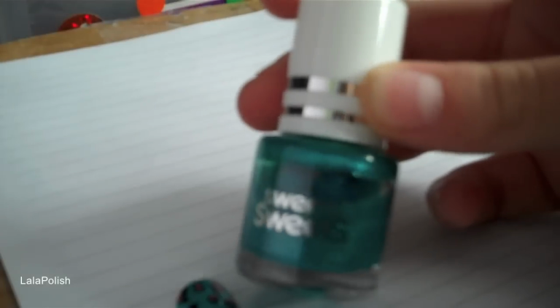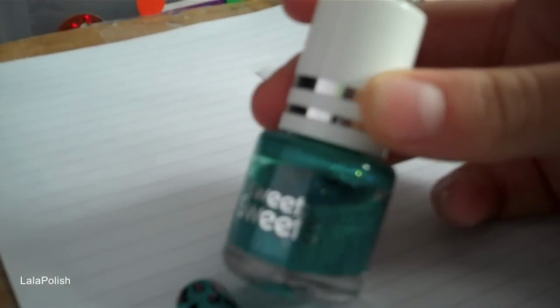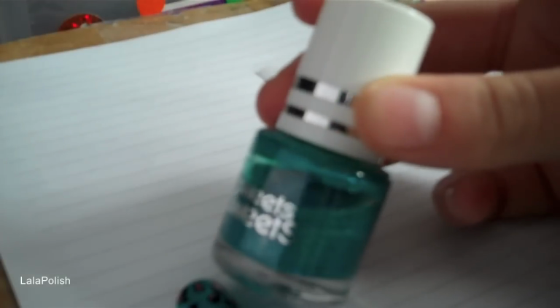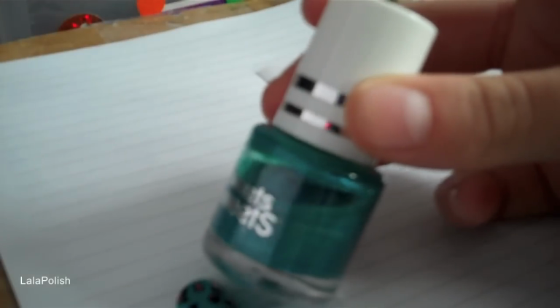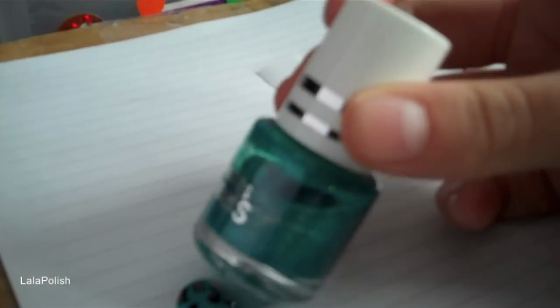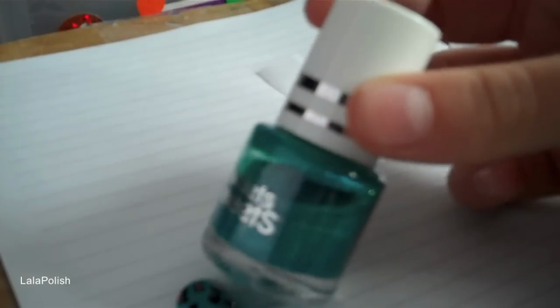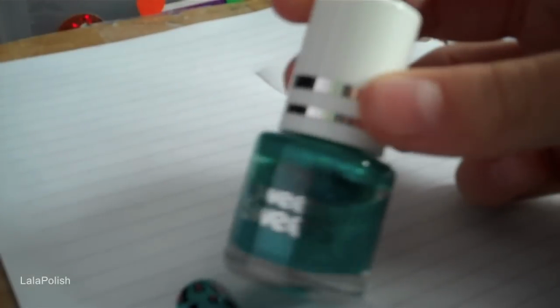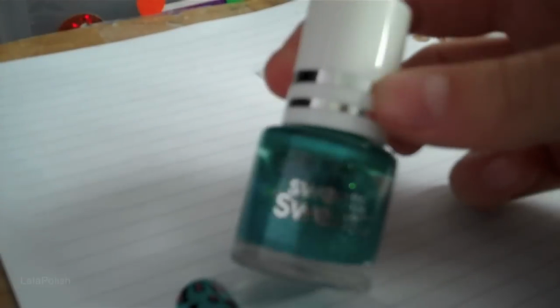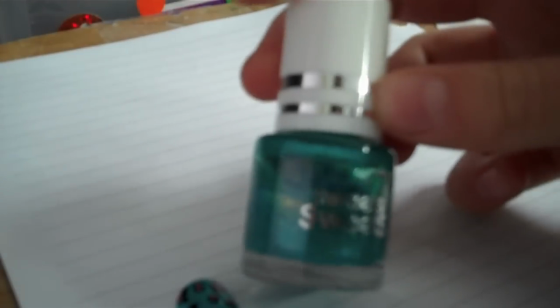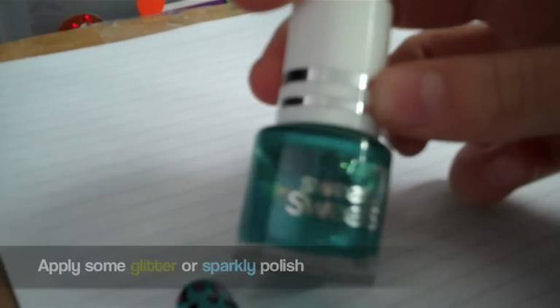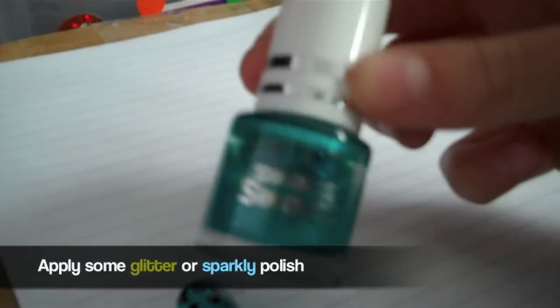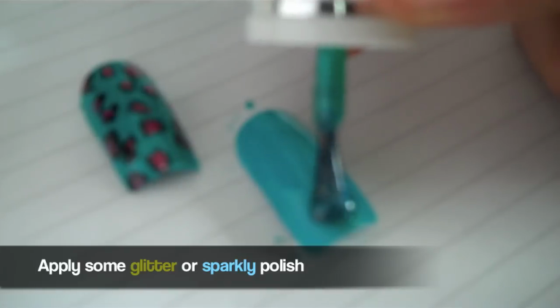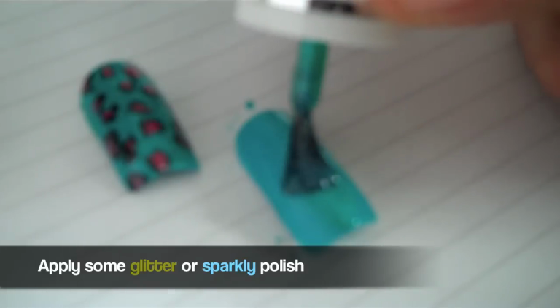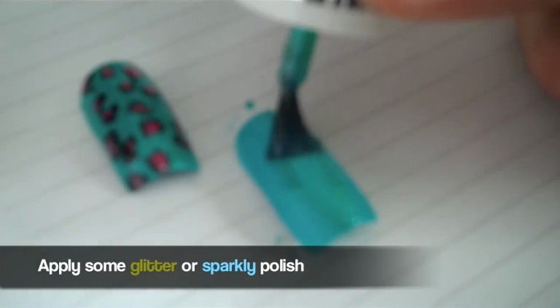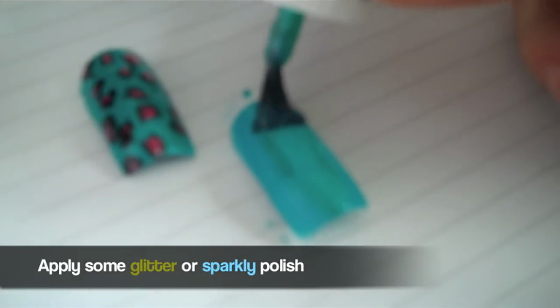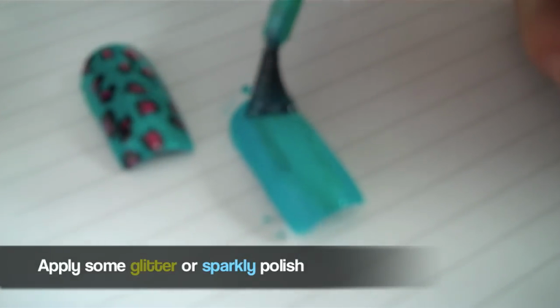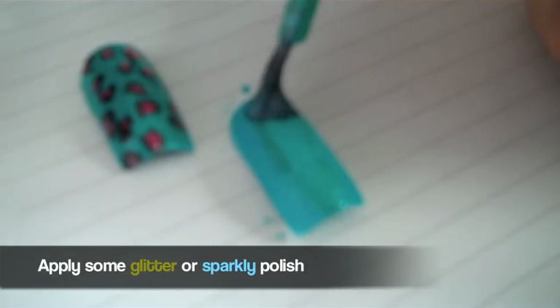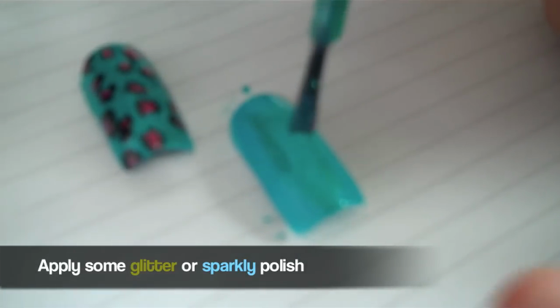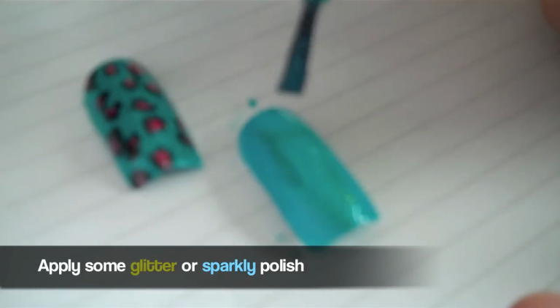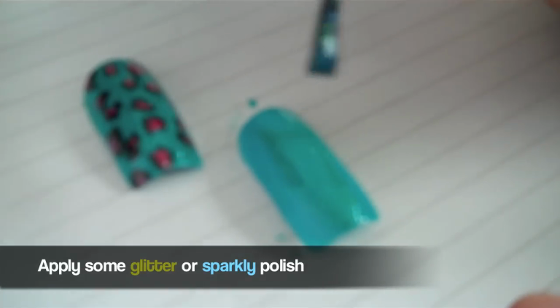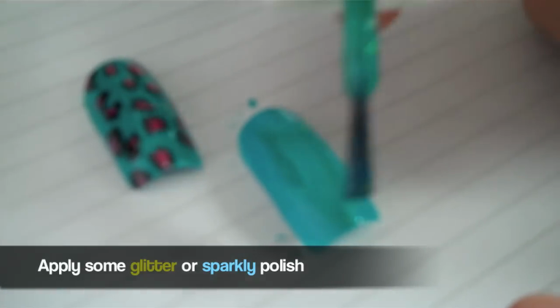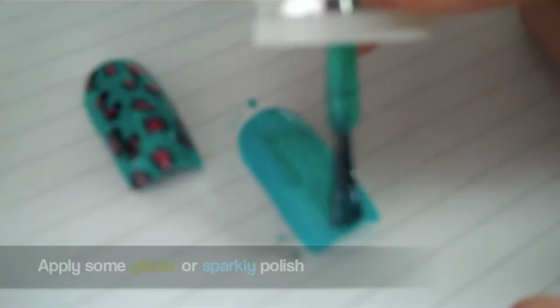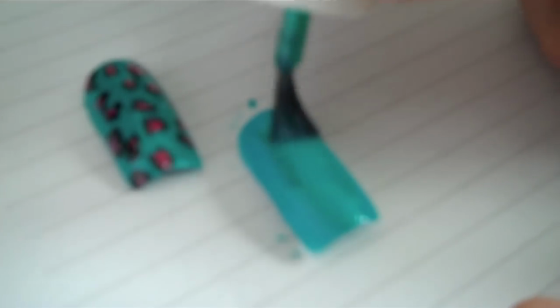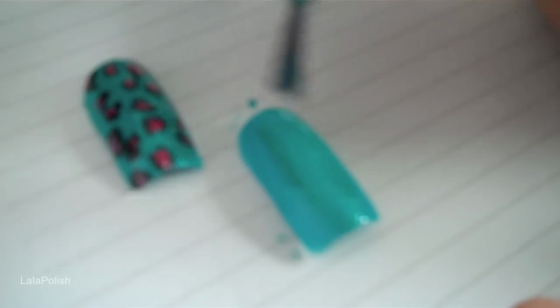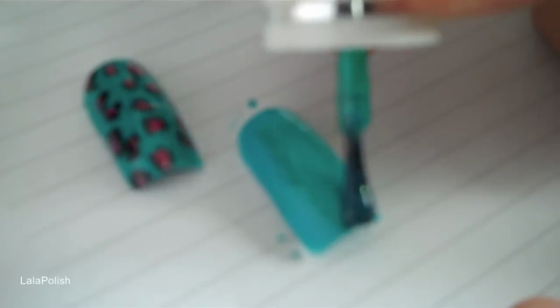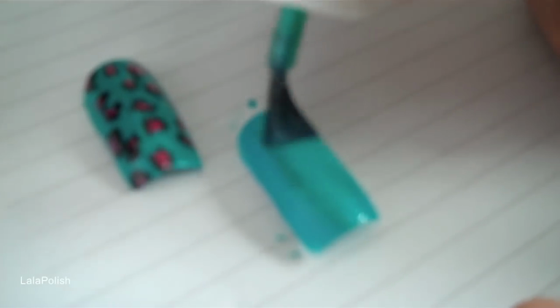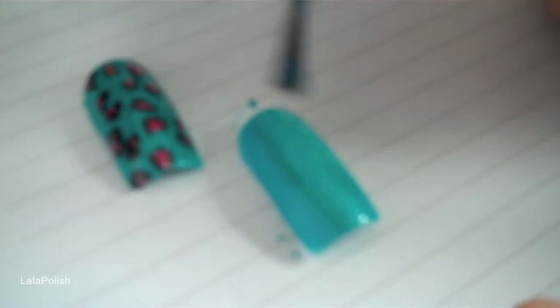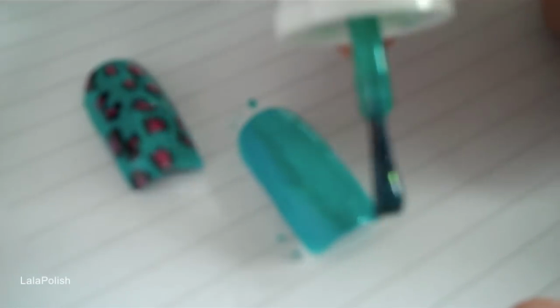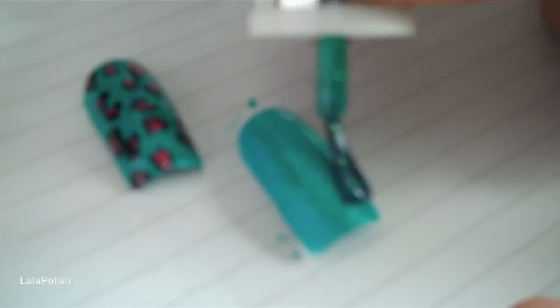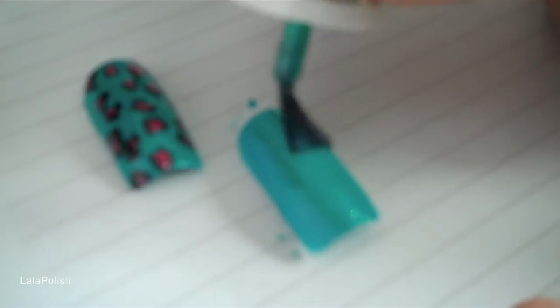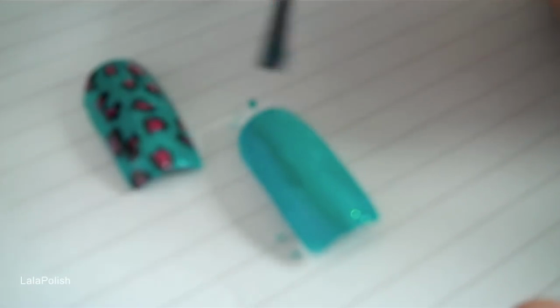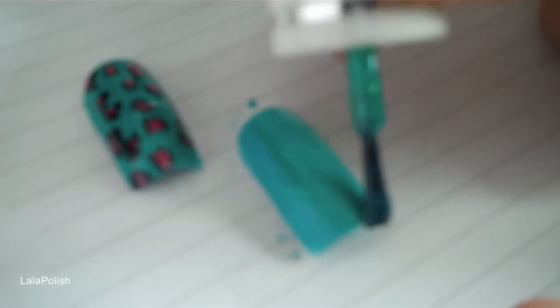Second step is to apply some glitter or sparkle. This will be like a bonus funk. So if you don't have any glitter or sparkle, it's fine. I just apply one coat because I didn't want to overdo it.